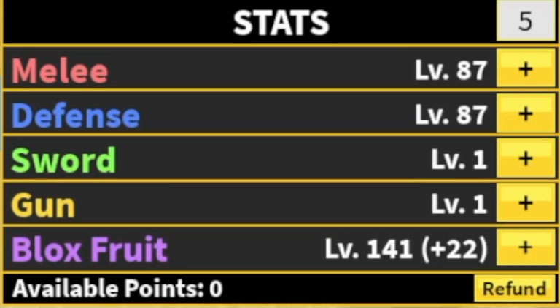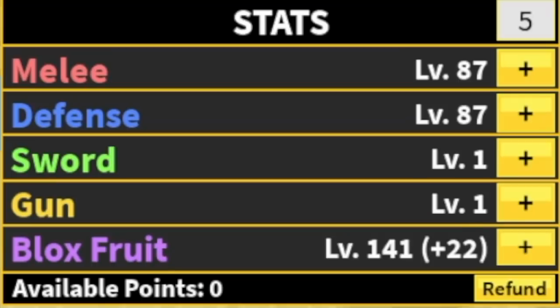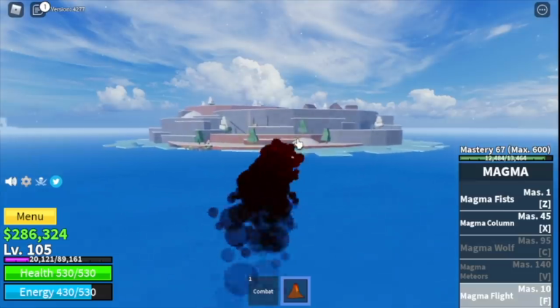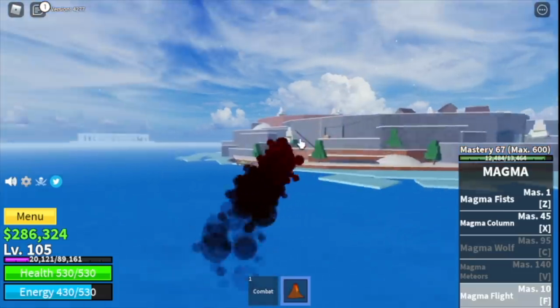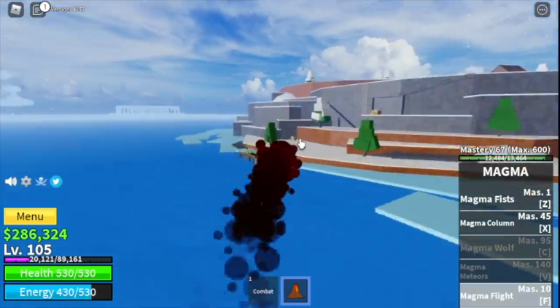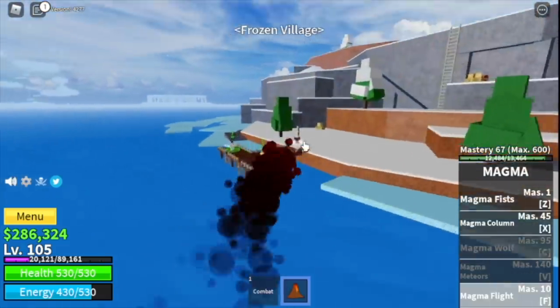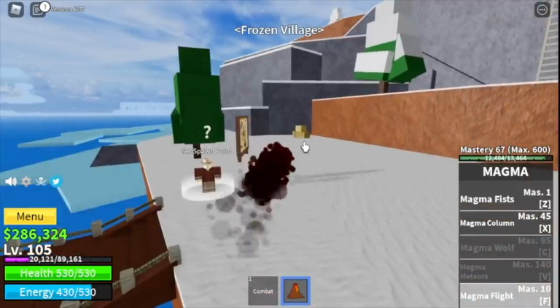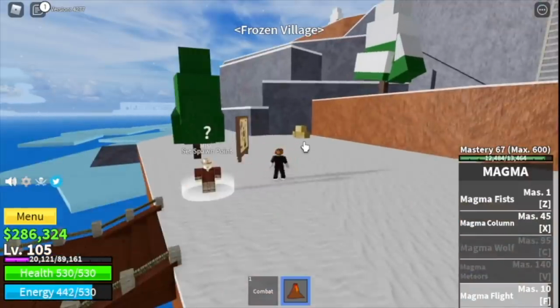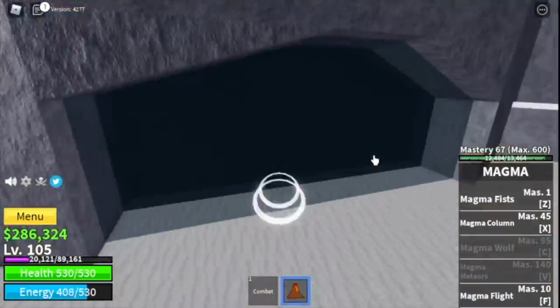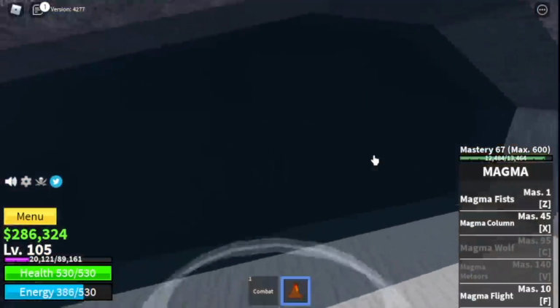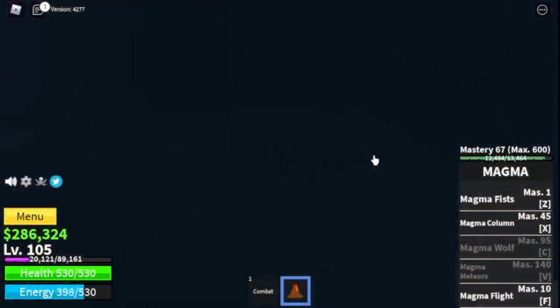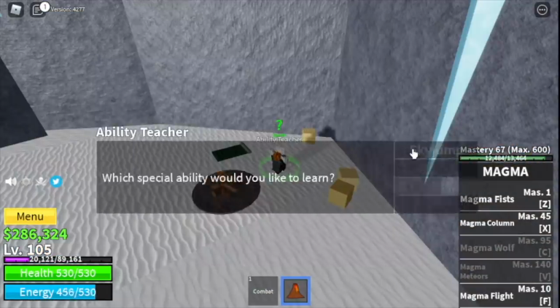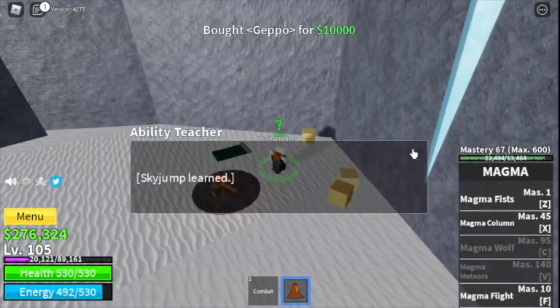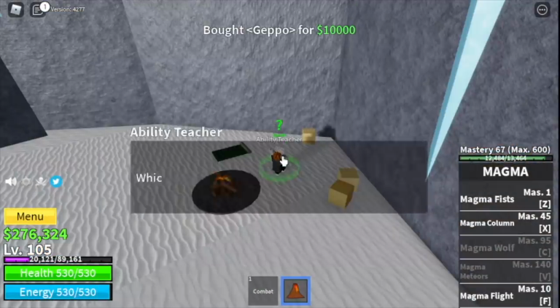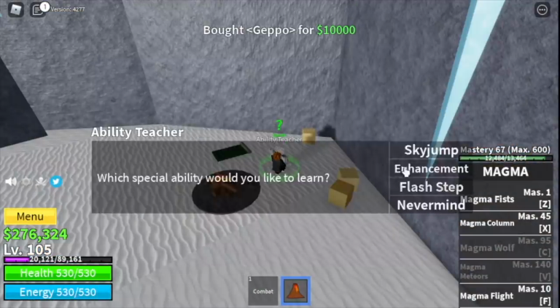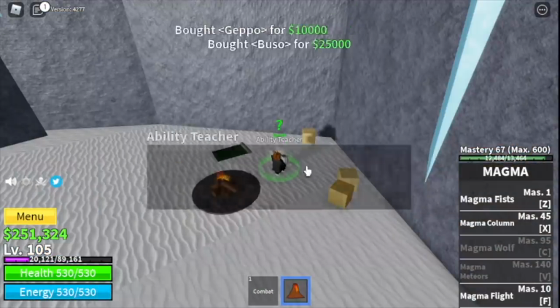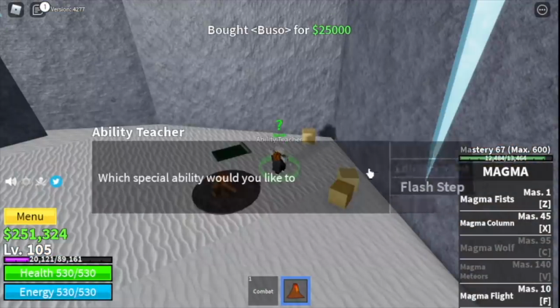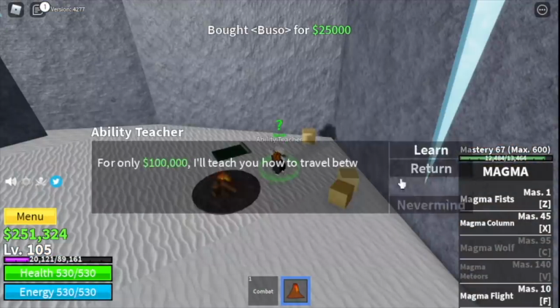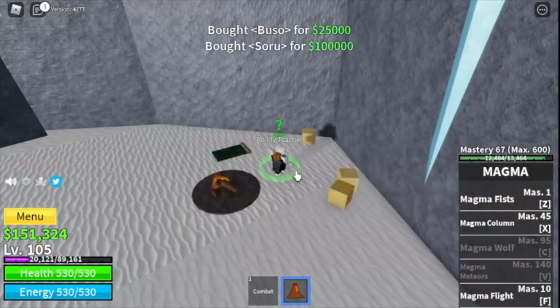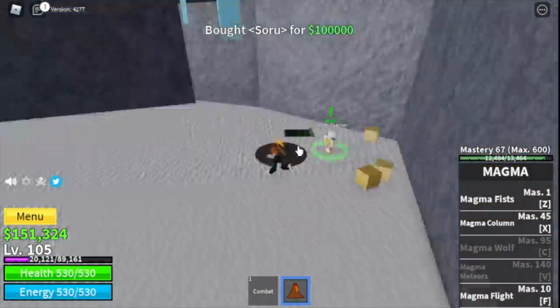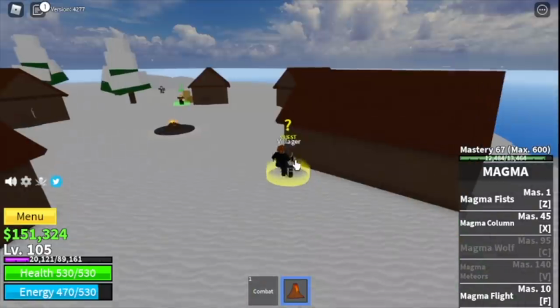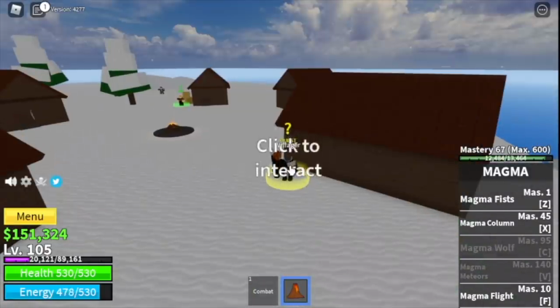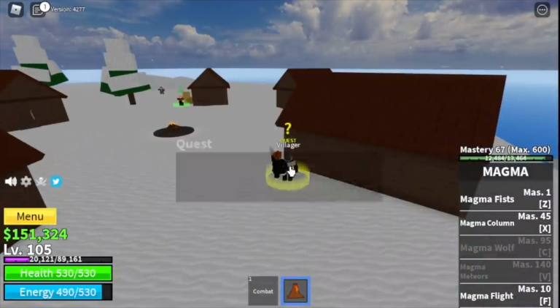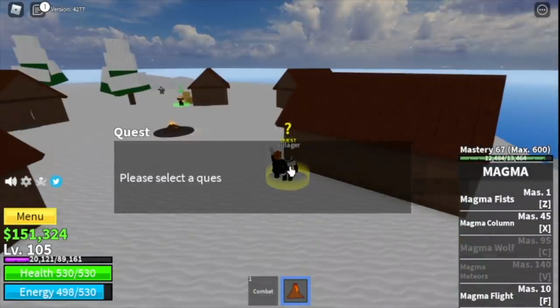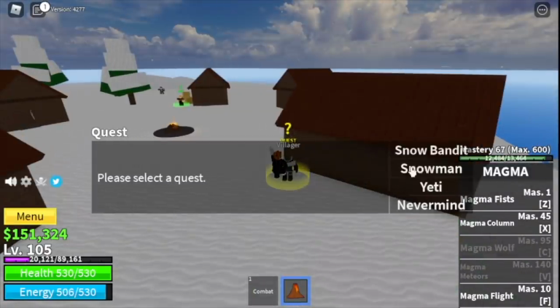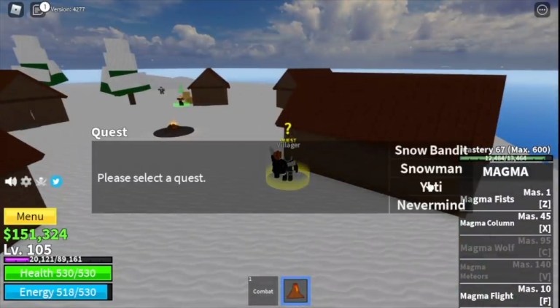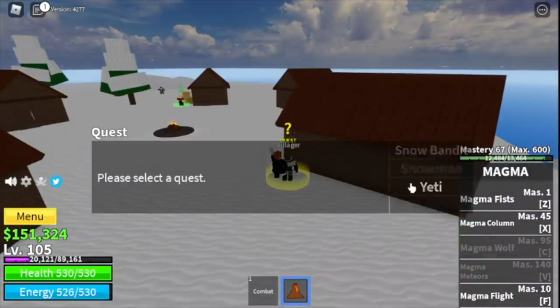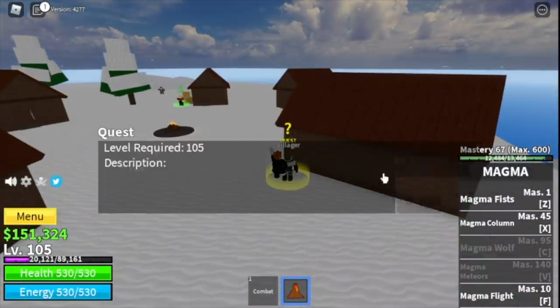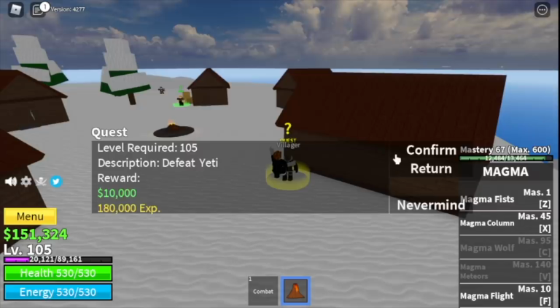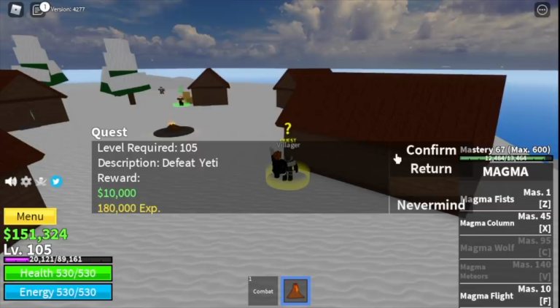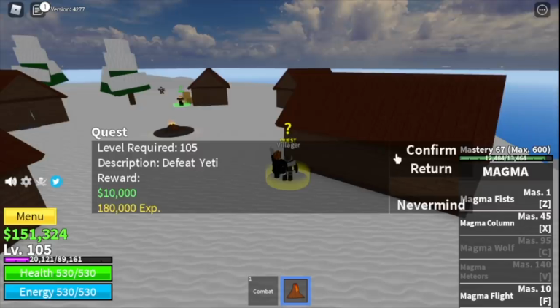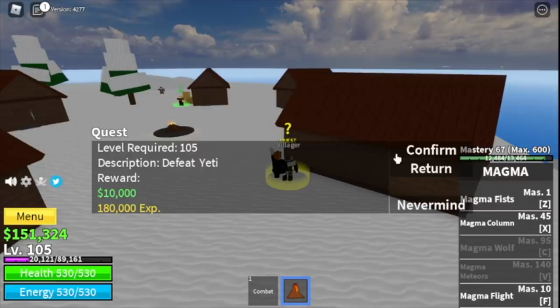Now moving on to our next island, the frozen village. Before grinding you need to buy gepko, buso, and soru. Then you can start grinding with the yeti. That's why we move here at level 105 — to start with the mini boss.